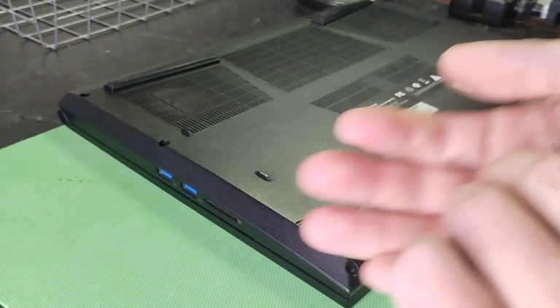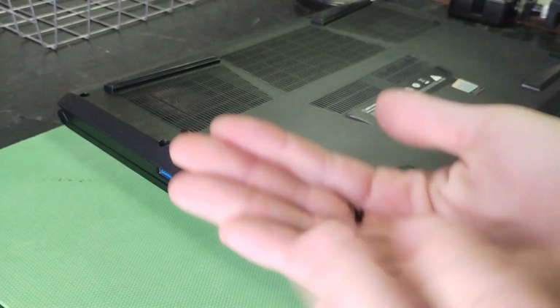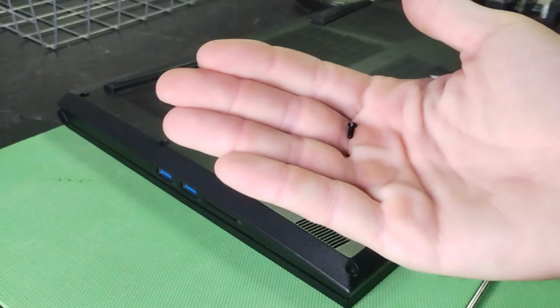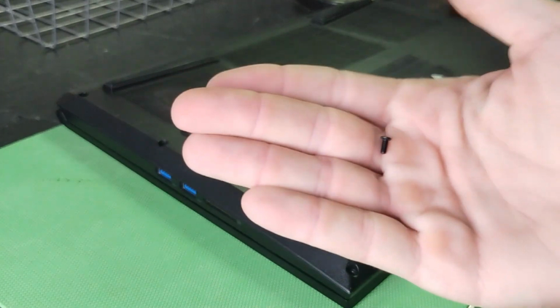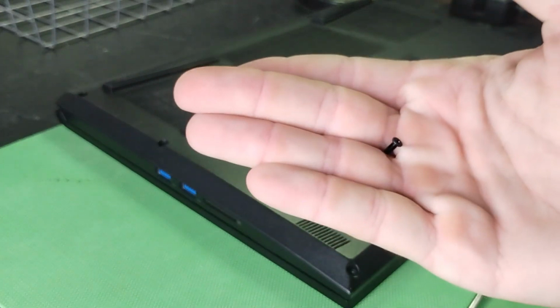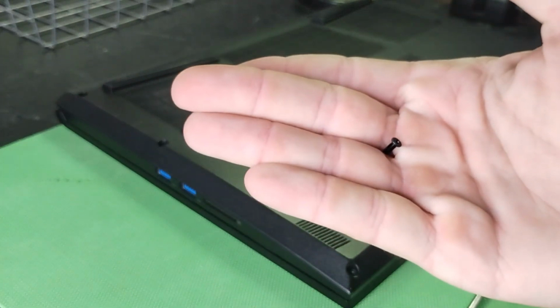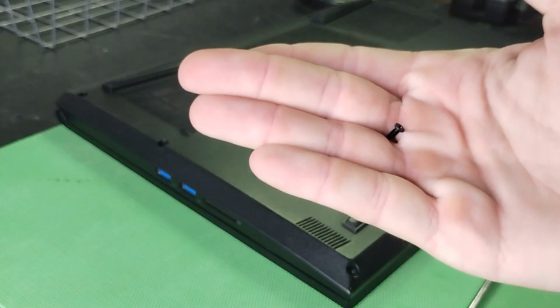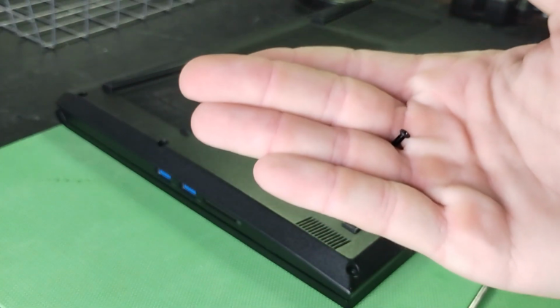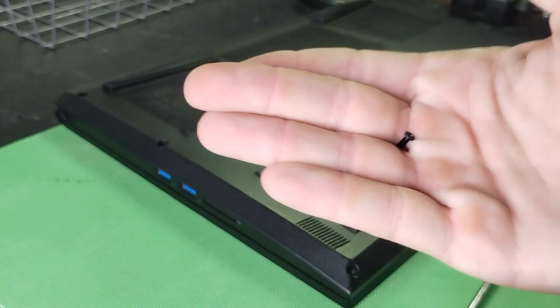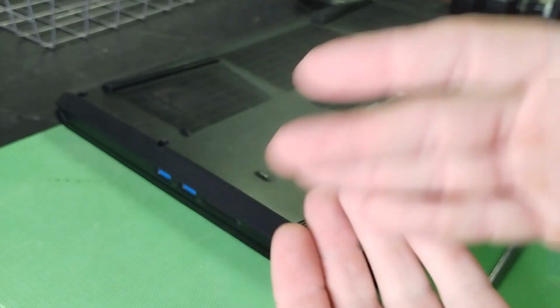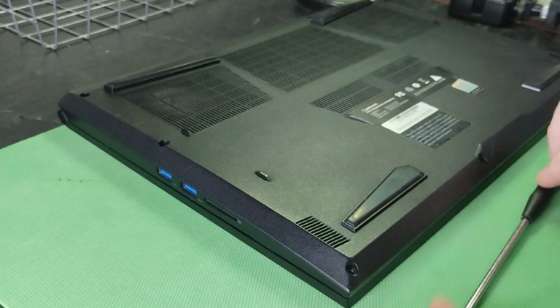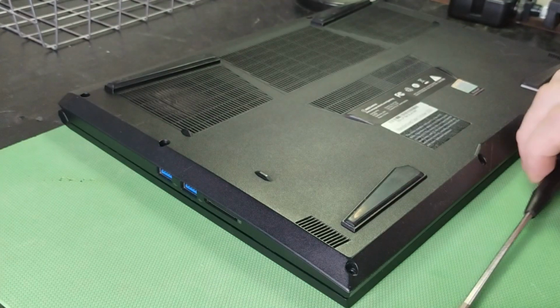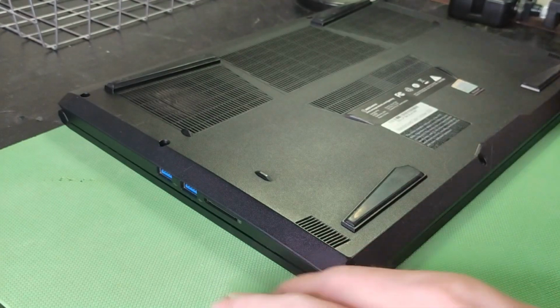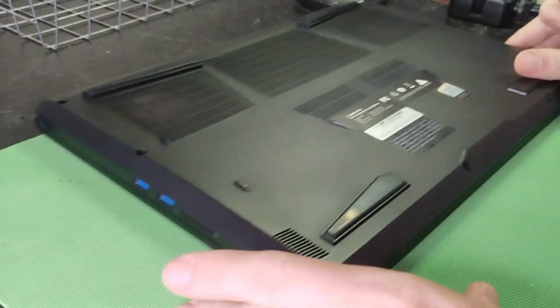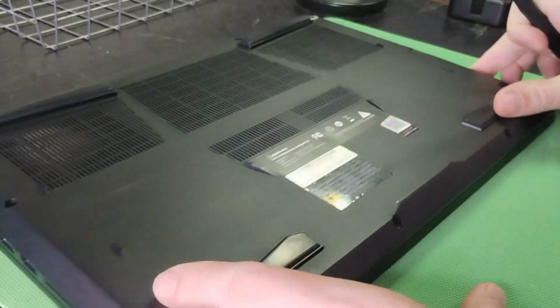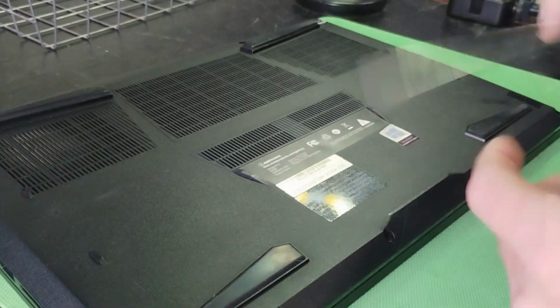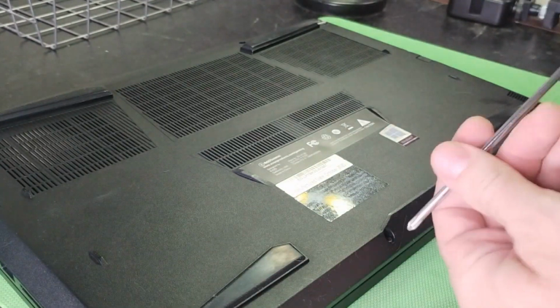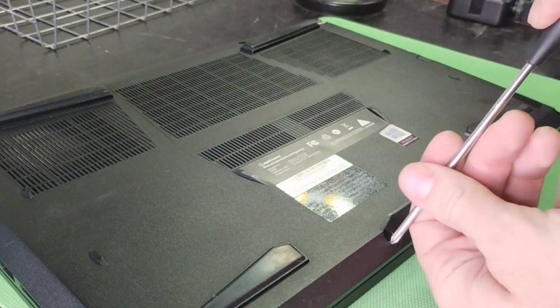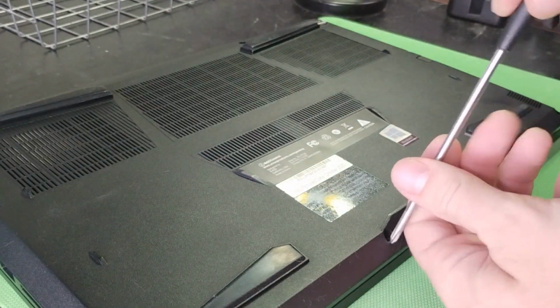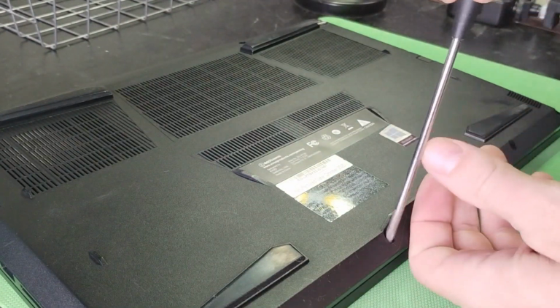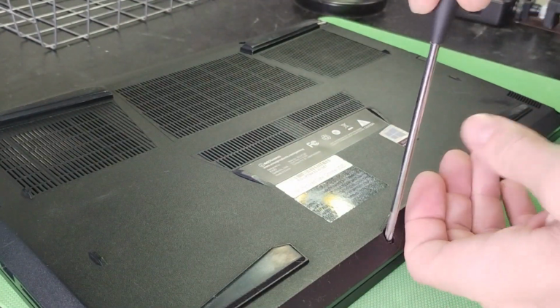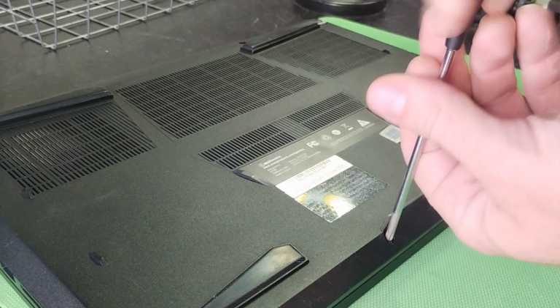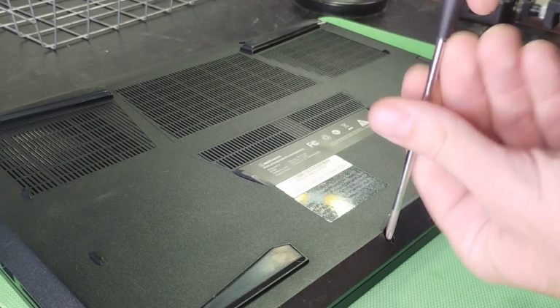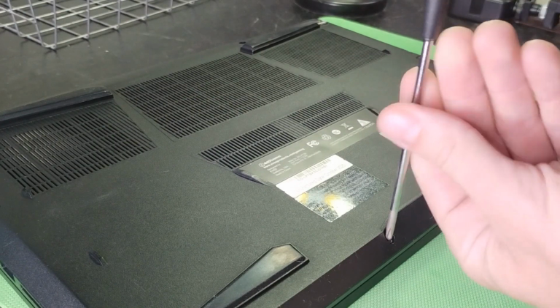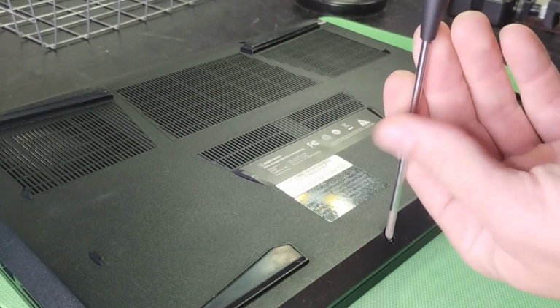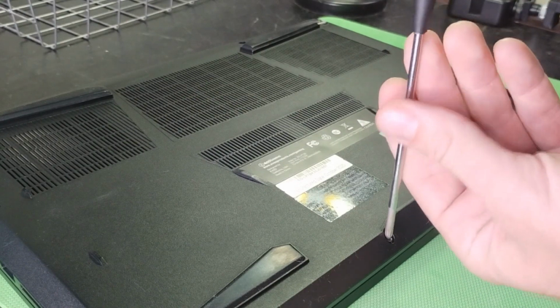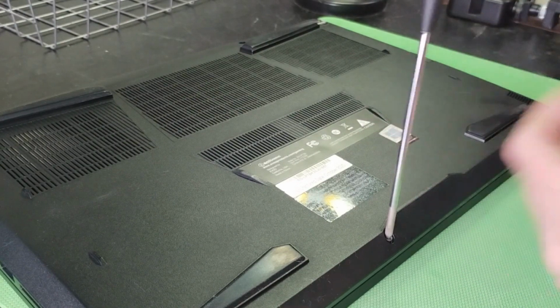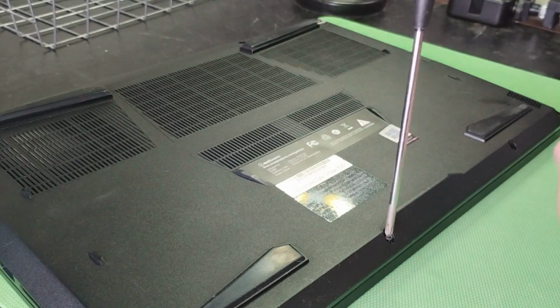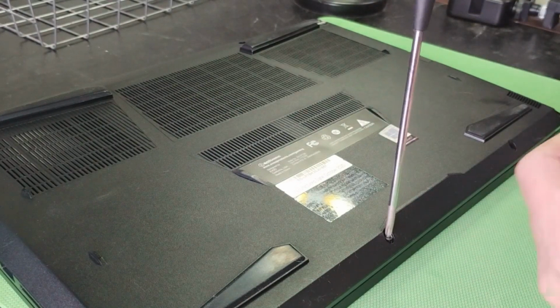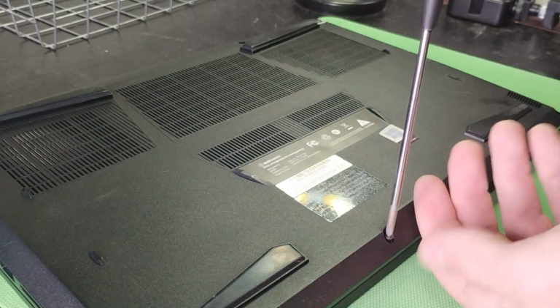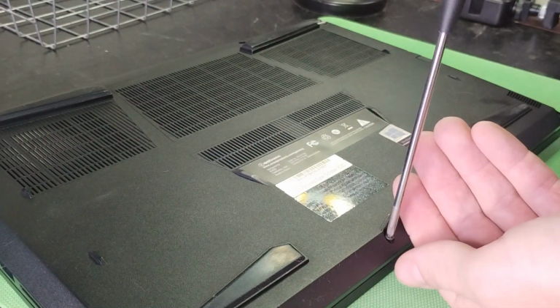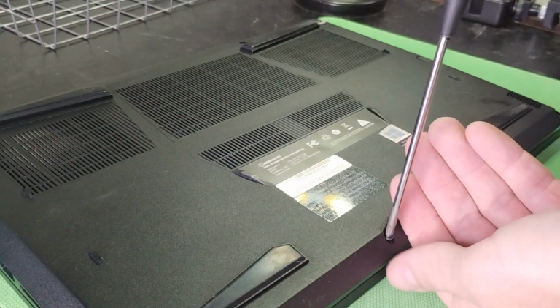Some of them have a little bit of thread locker on them, so they might take a little bit to break loose. Put them somewhere safe so you don't lose them, so you can reassemble your eVoo gaming laptop when this is over.